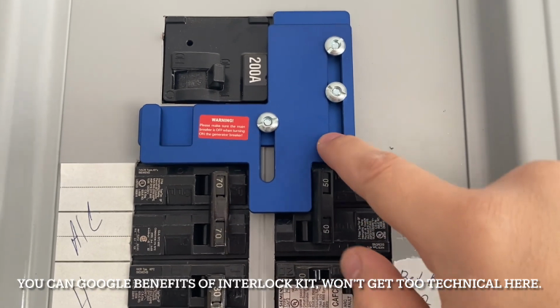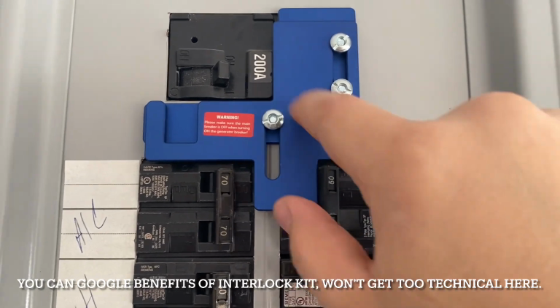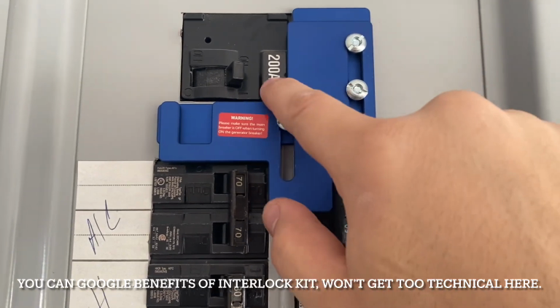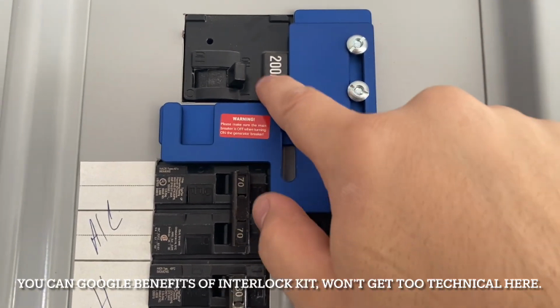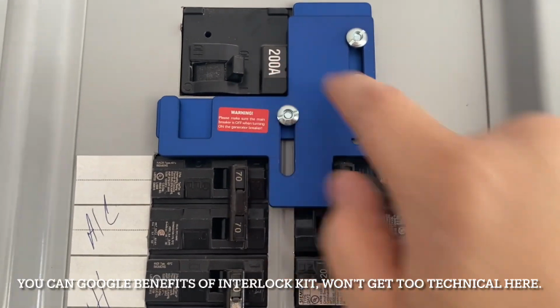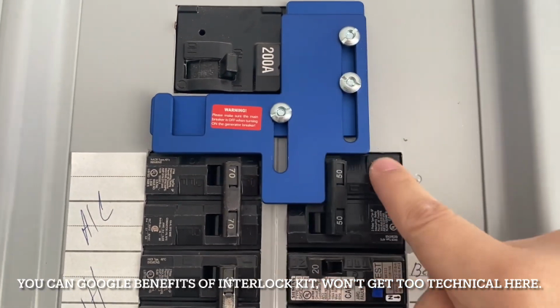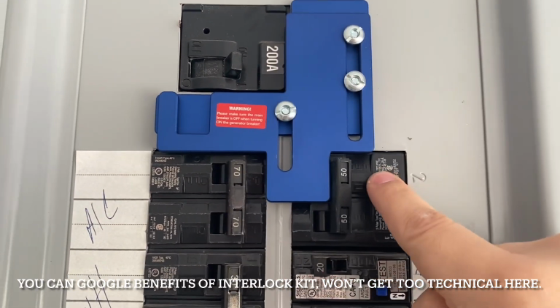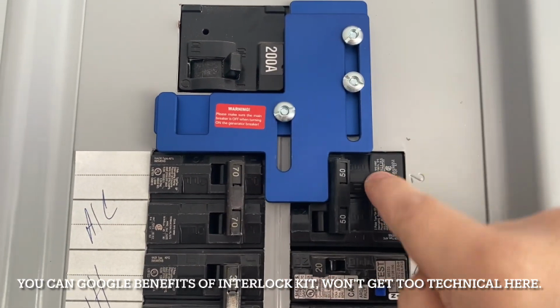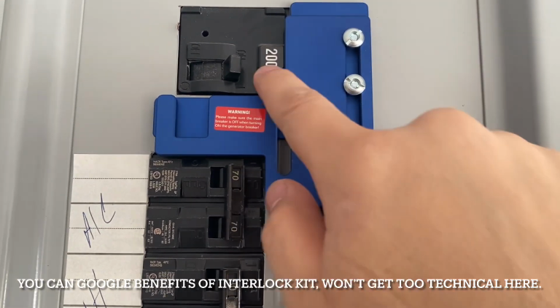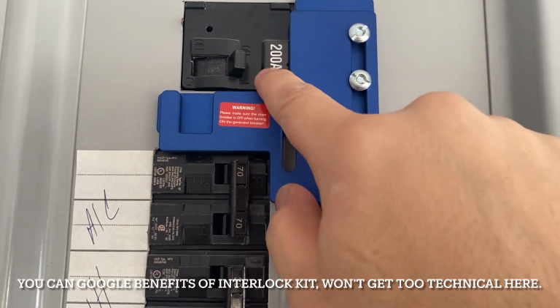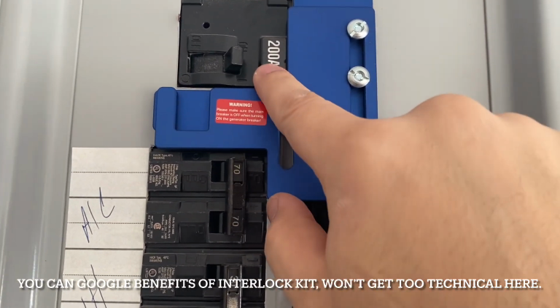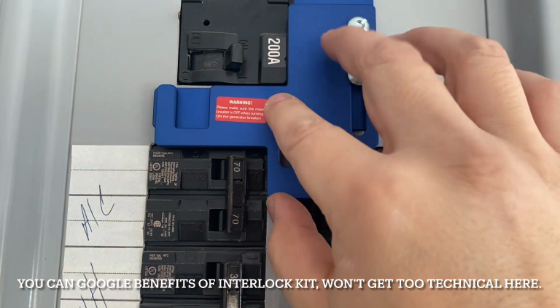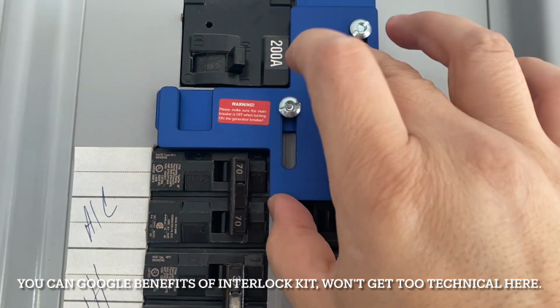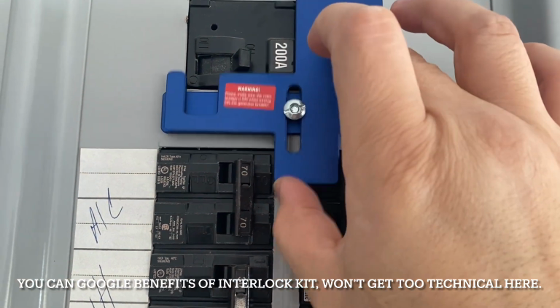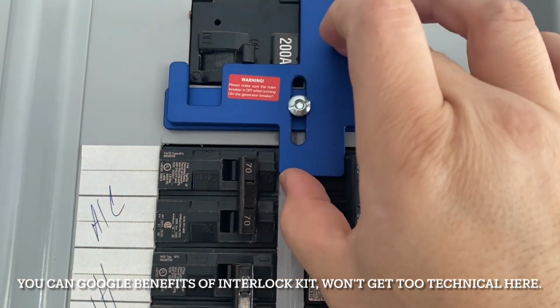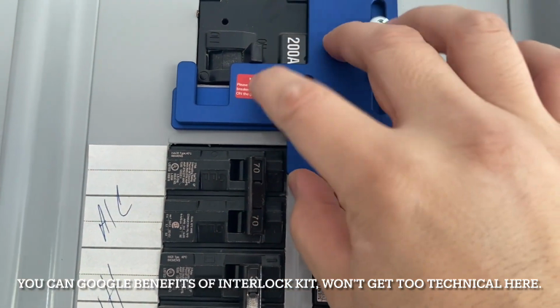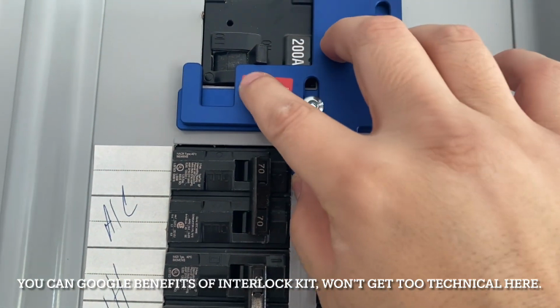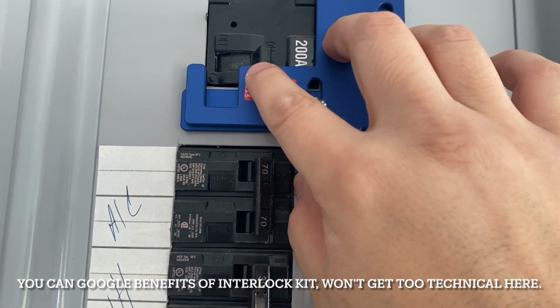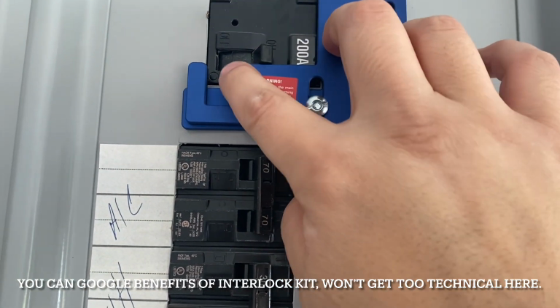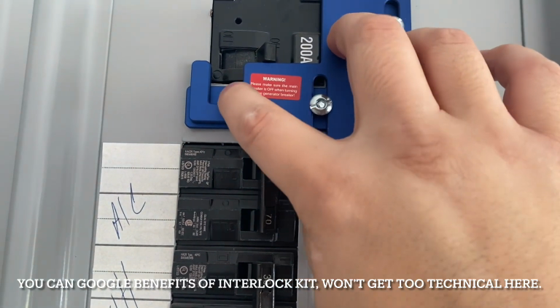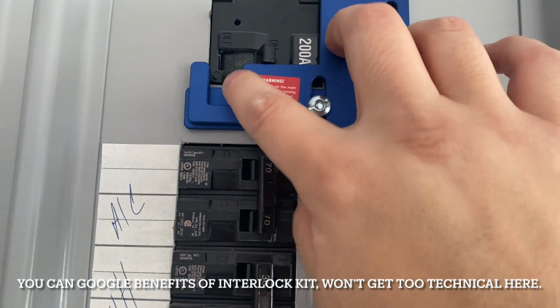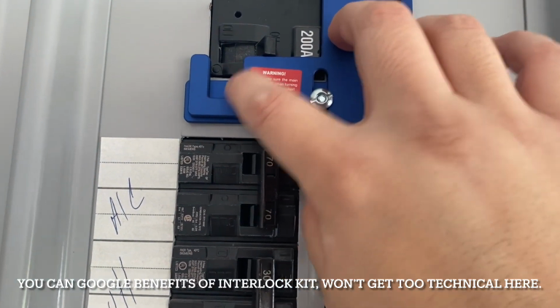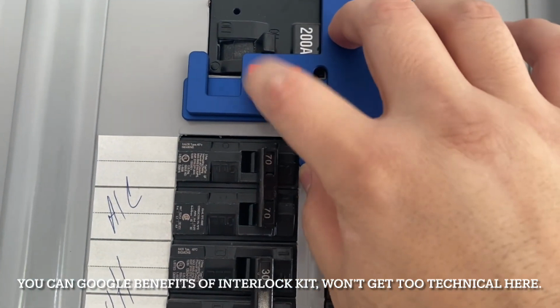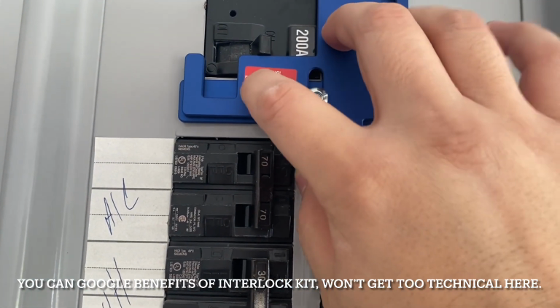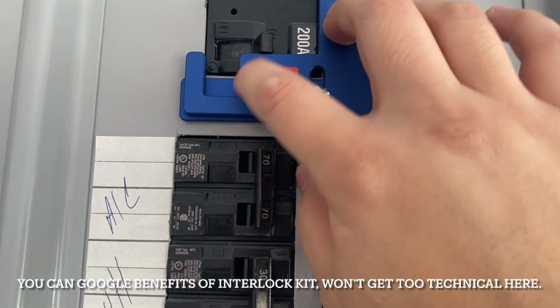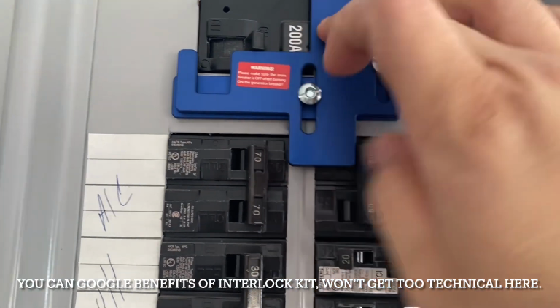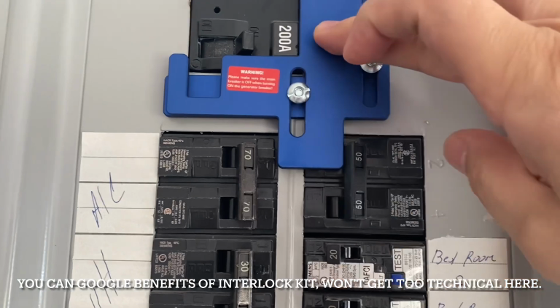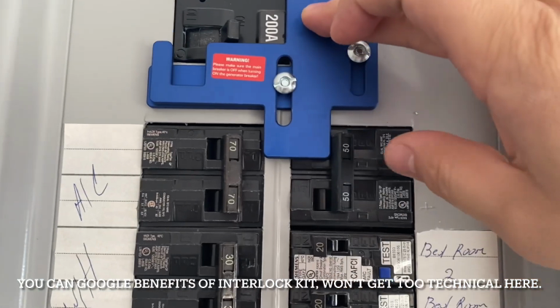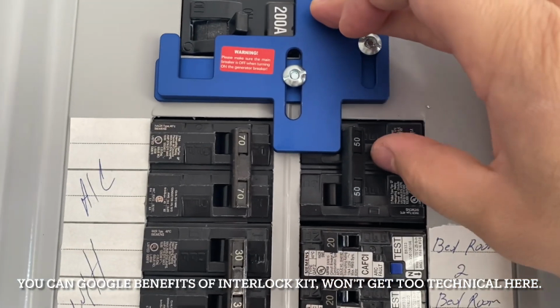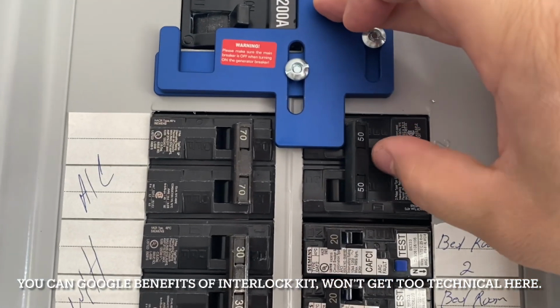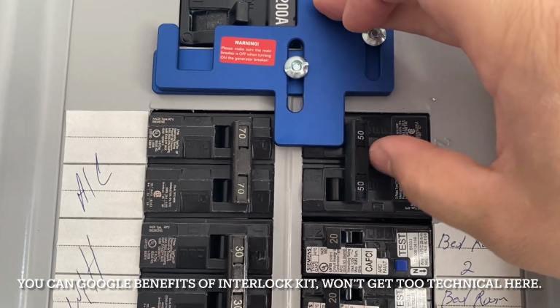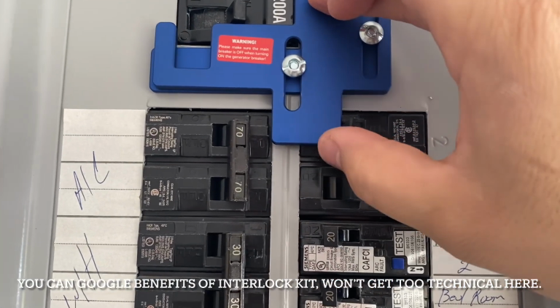What this interlock kit allows you to do is just run one system at a time. So if I want to run my generator, I need to shut this off, flip the switch — if this is off, the interlock kit will go up — and then I'm able to turn this on.